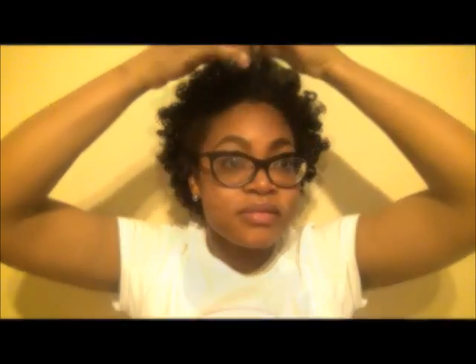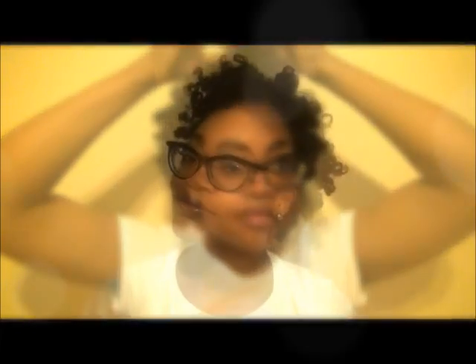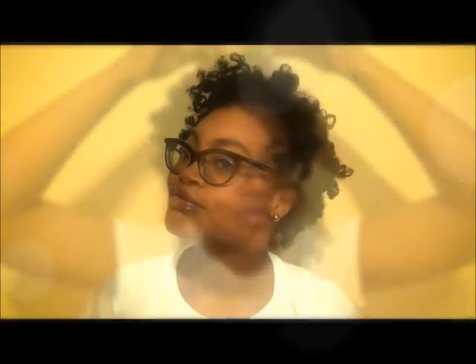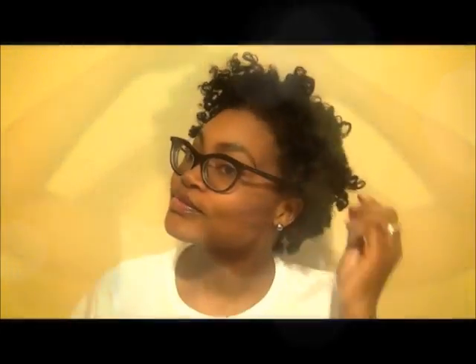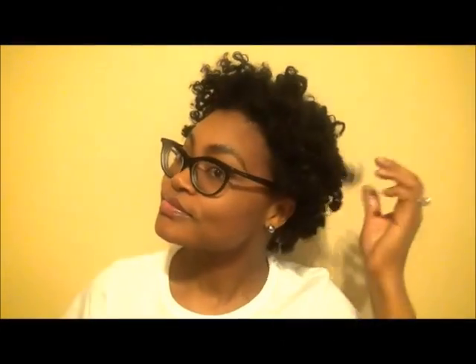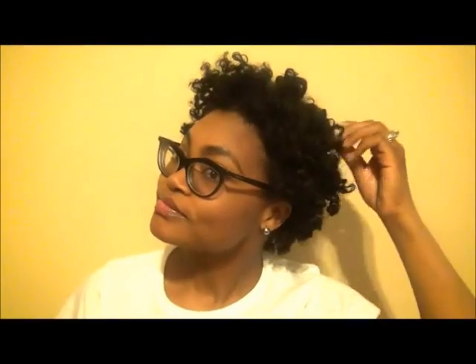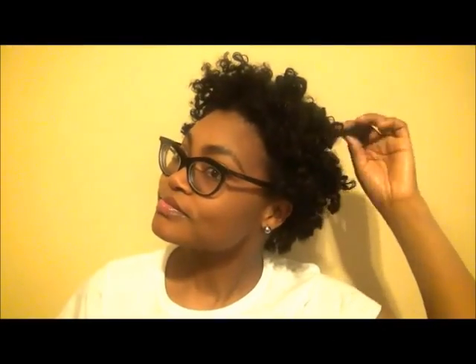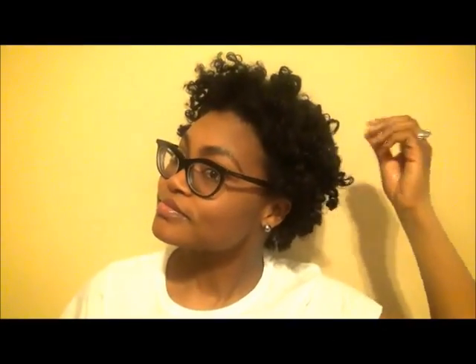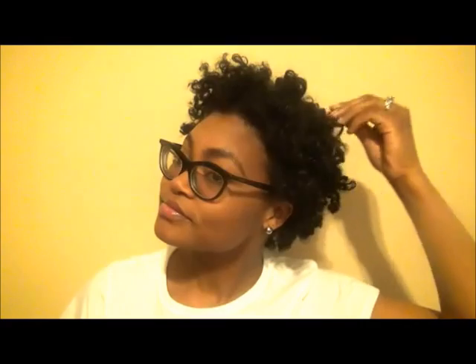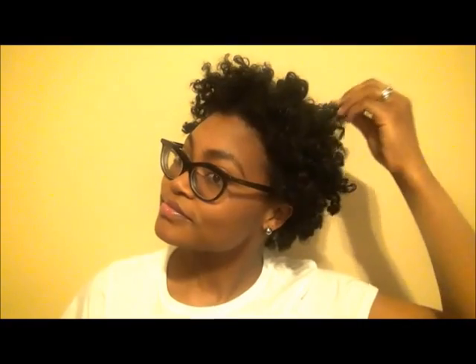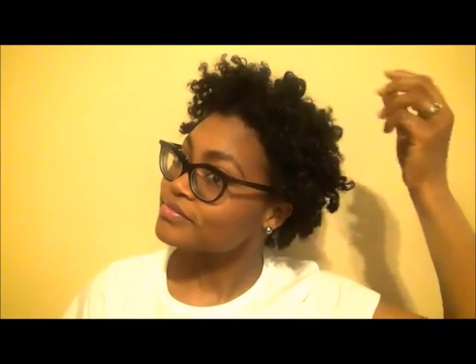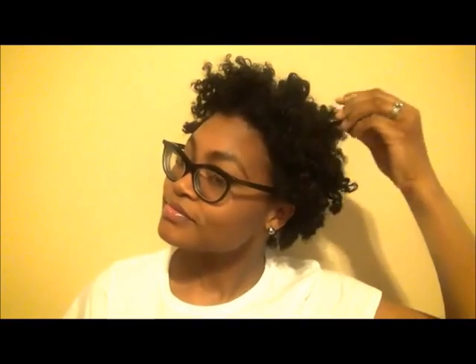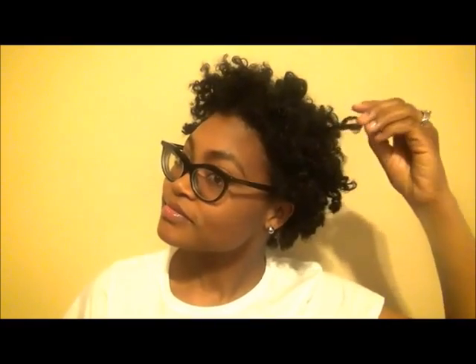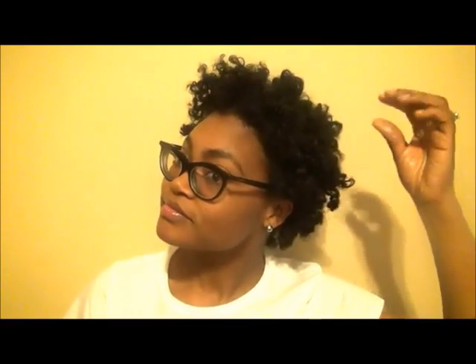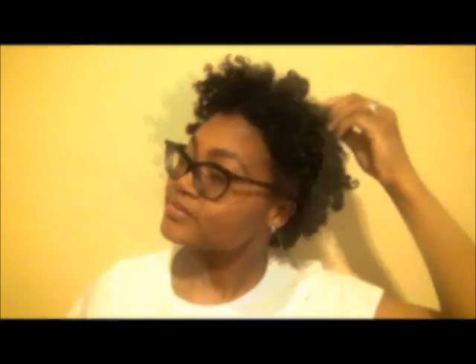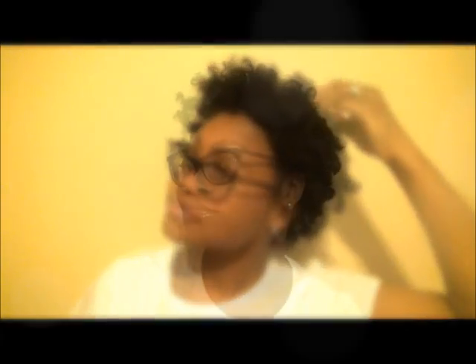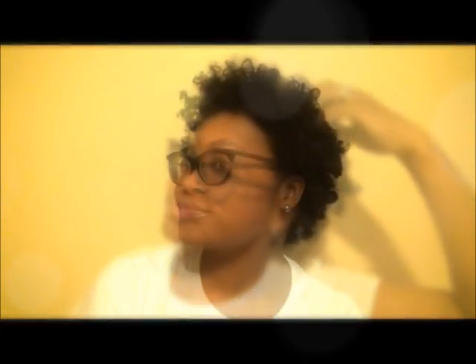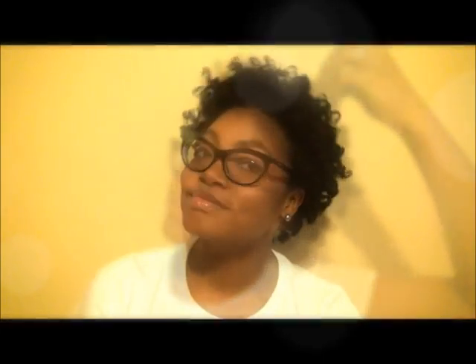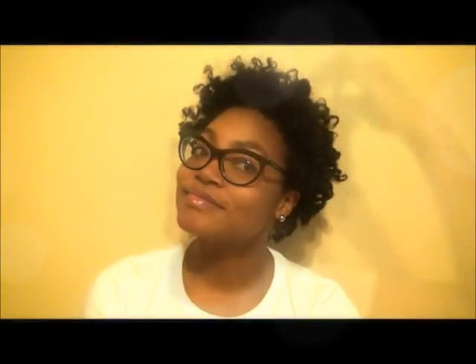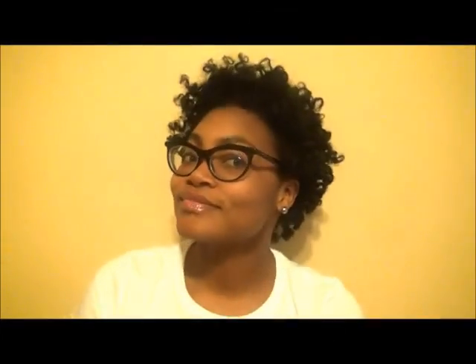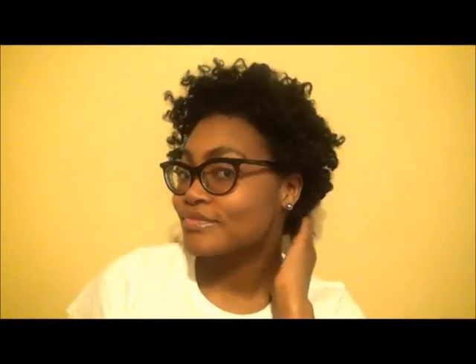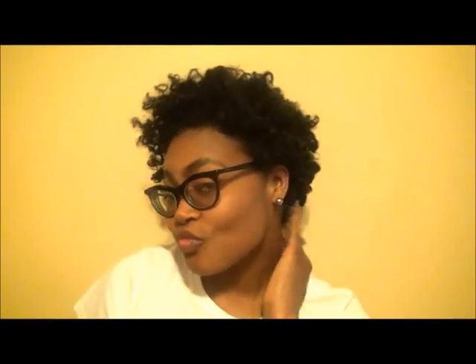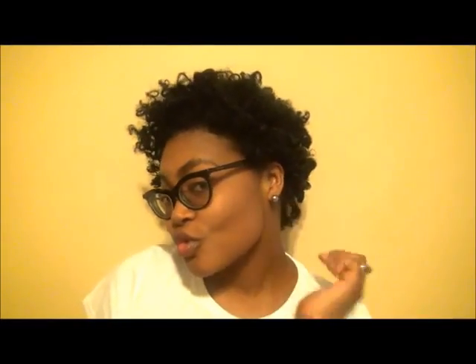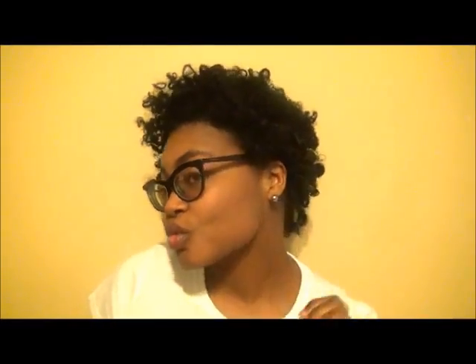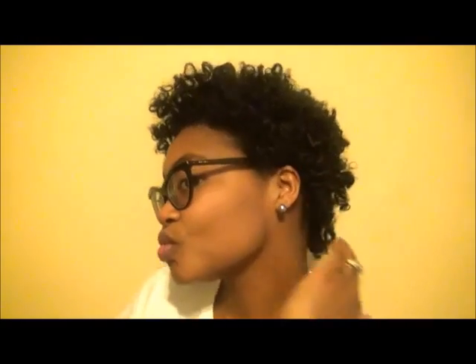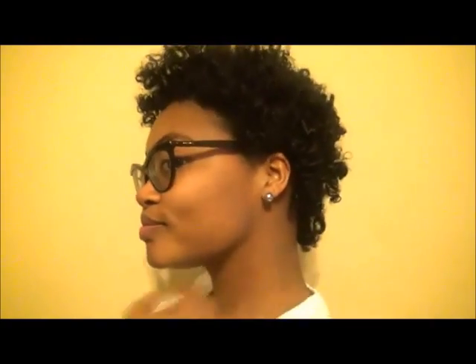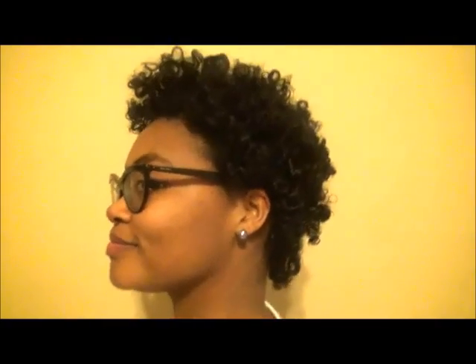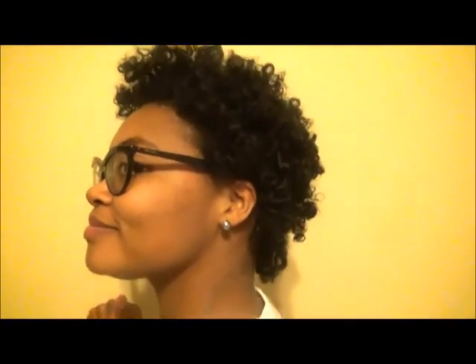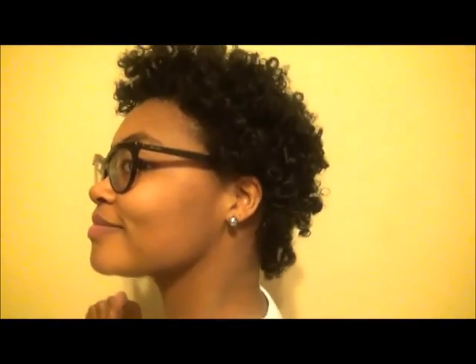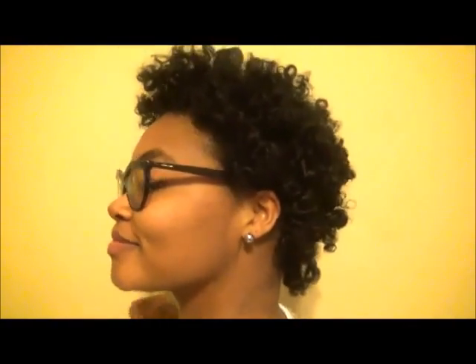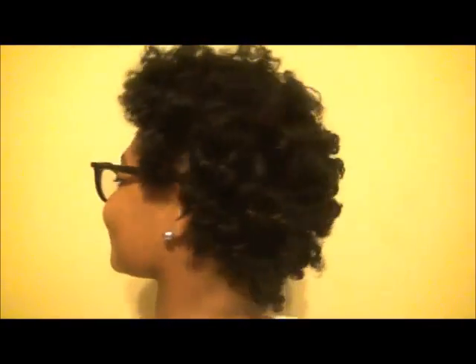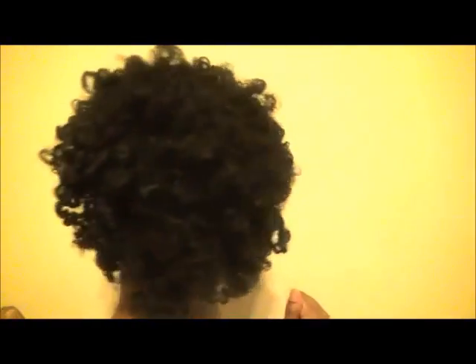This is the final look and this is how I love to rock my flexi rod sets on my short natural hair. Hopefully you love this demo and tutorial, so I will see you guys soon. Alright, bye.